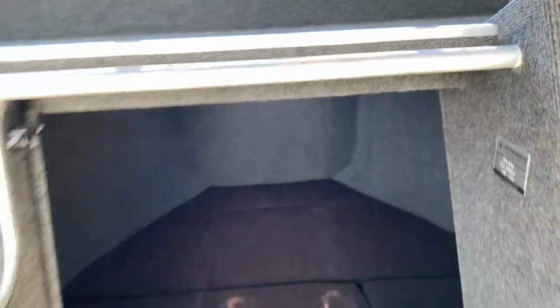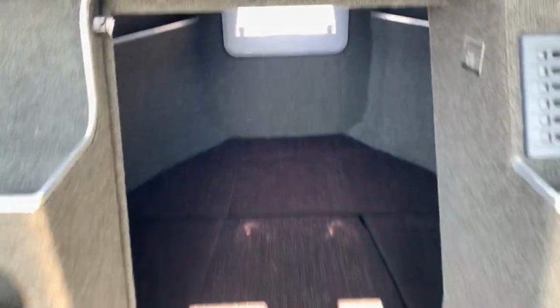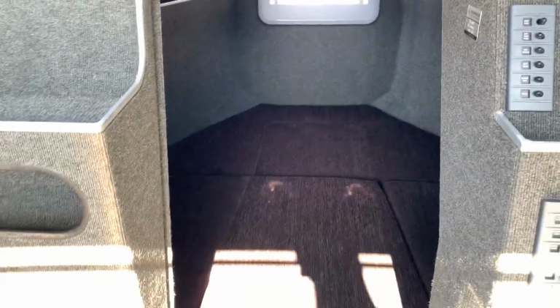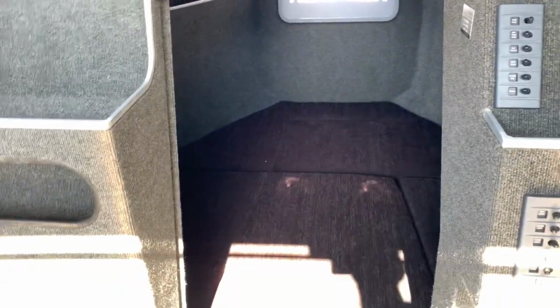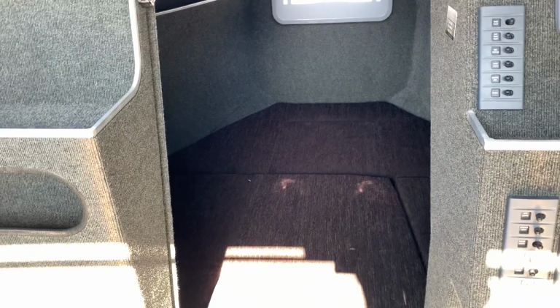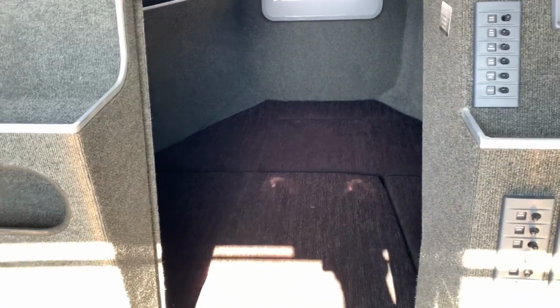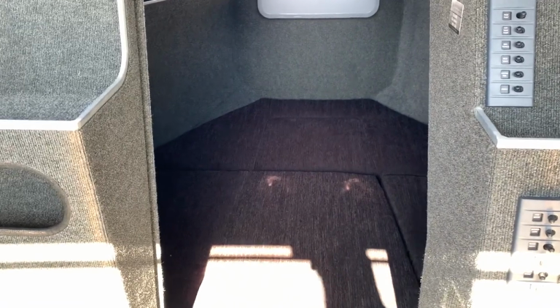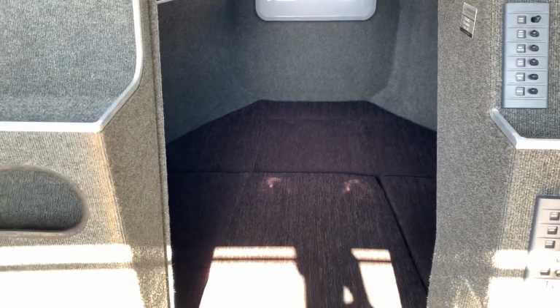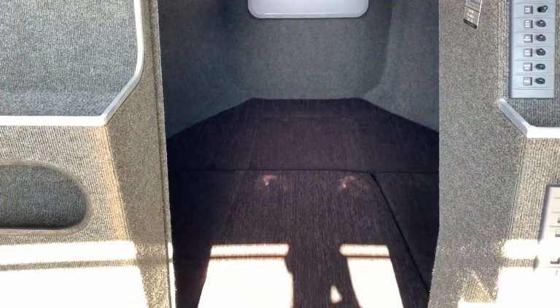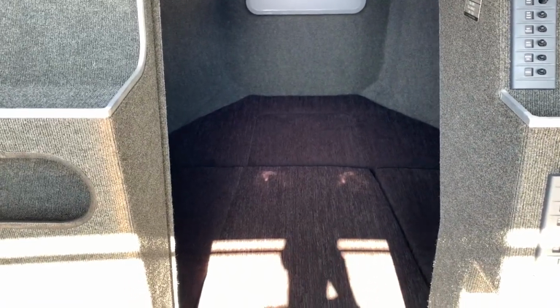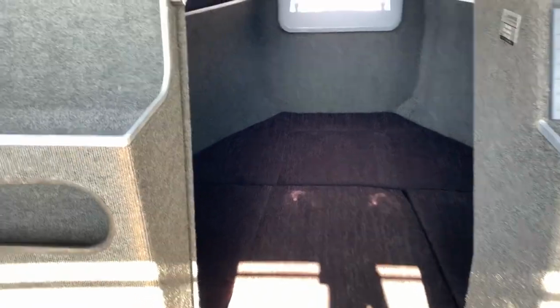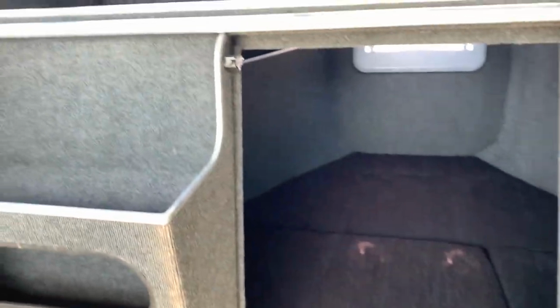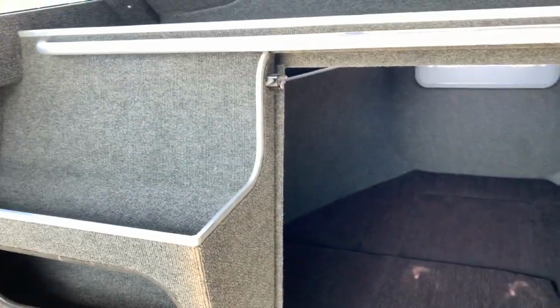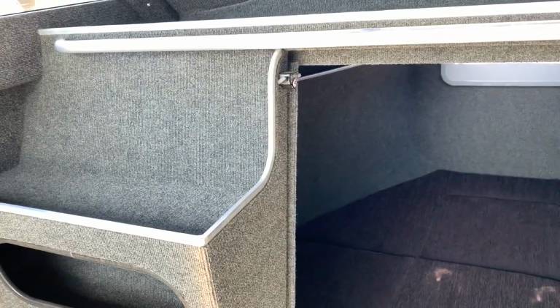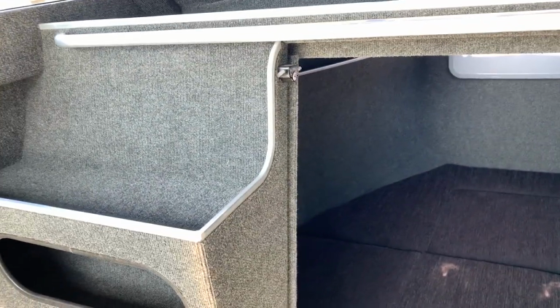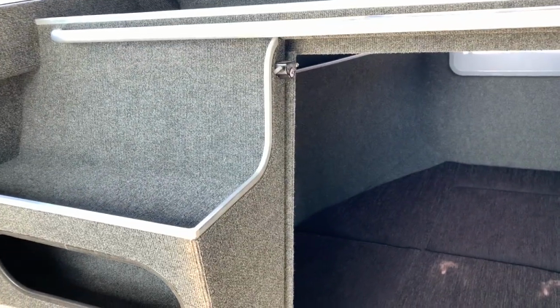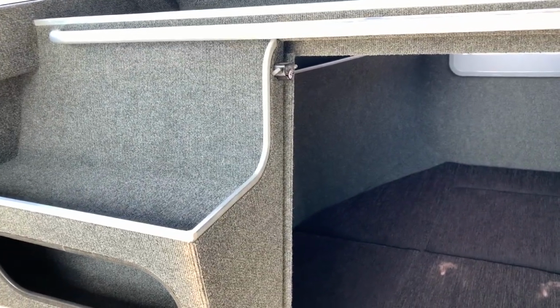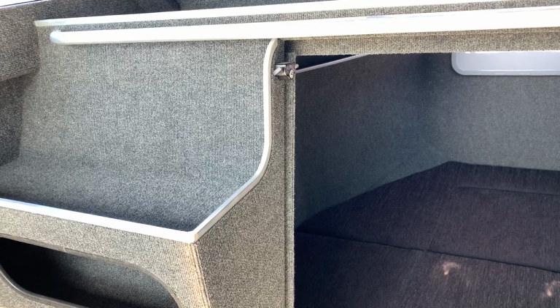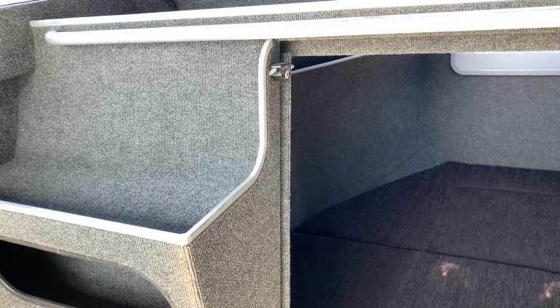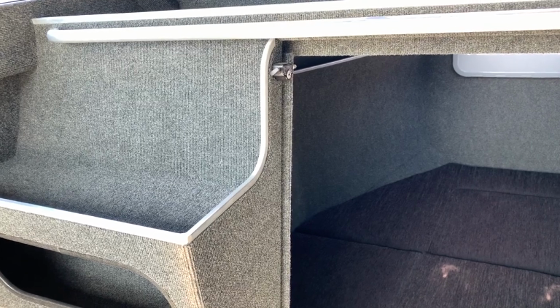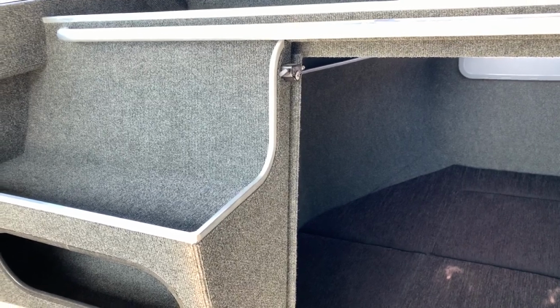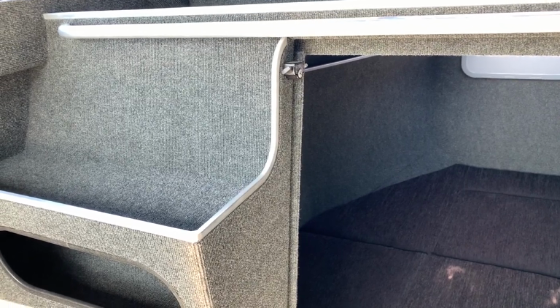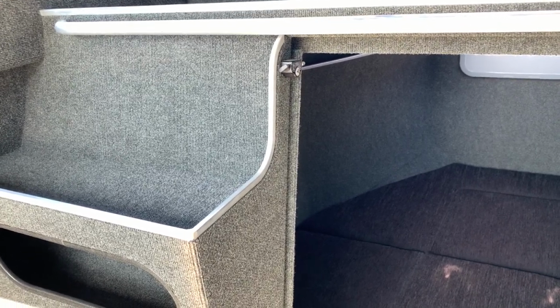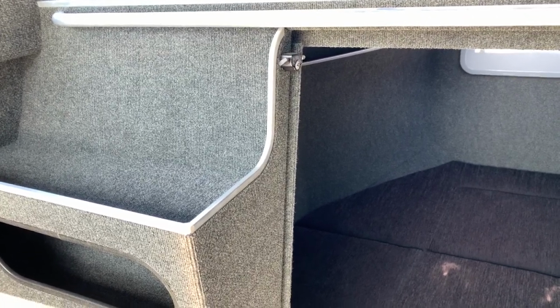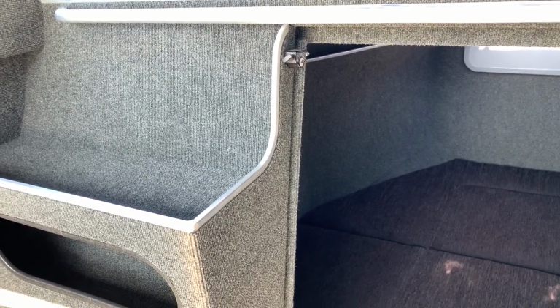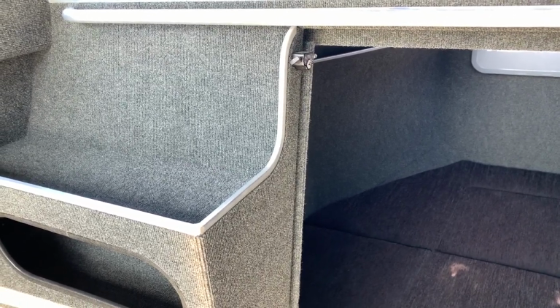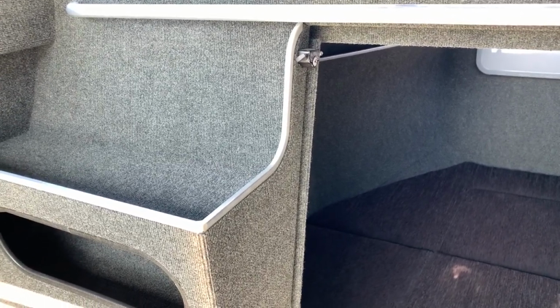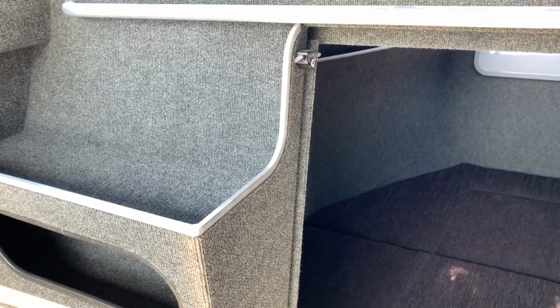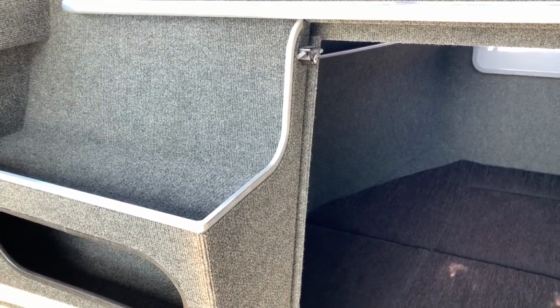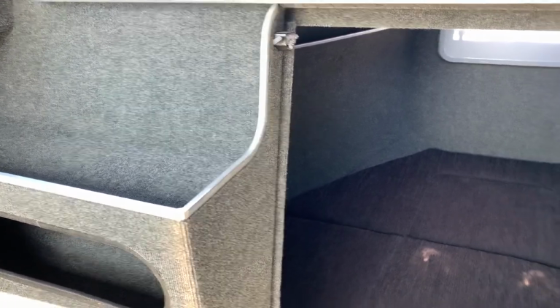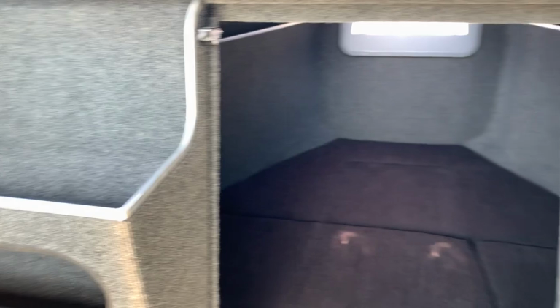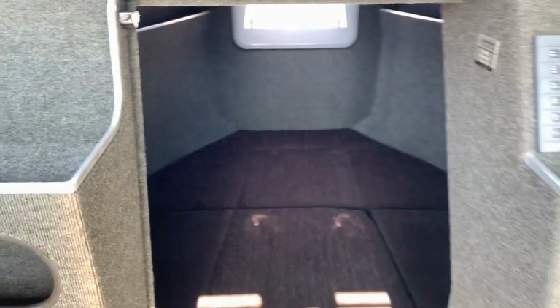Up the front we've got a bunk with a toilet — just a standard Macerator toilet — and a lockable door as well. So when you're going away at night time you can close it up to sleep, or you can also lock all your gear away in there, which is really good.